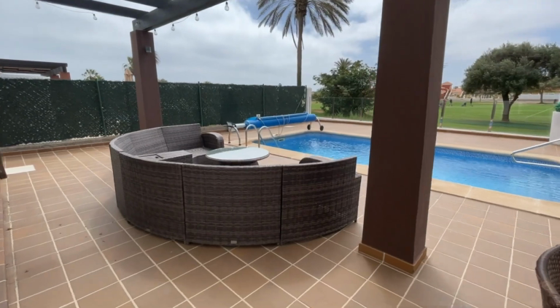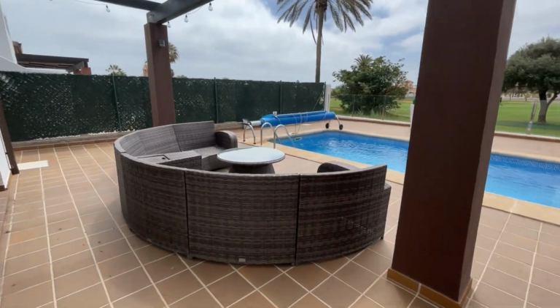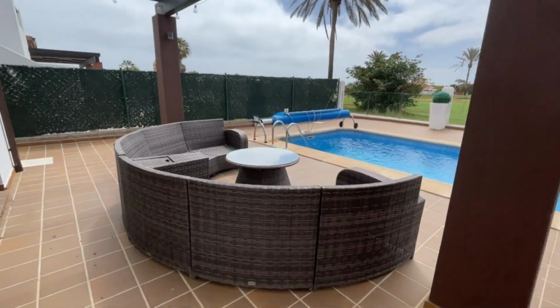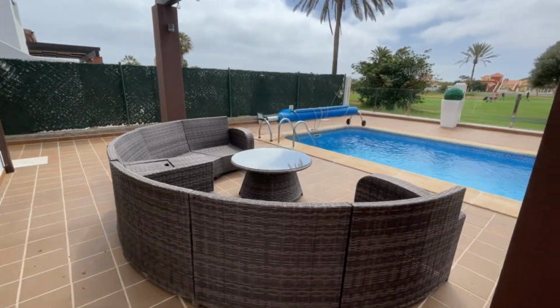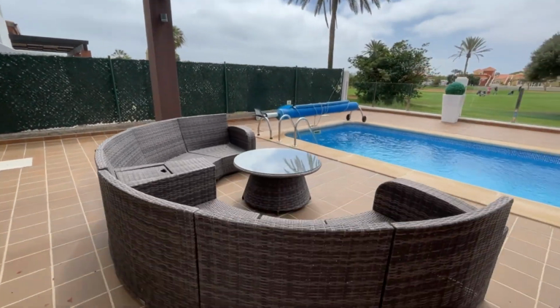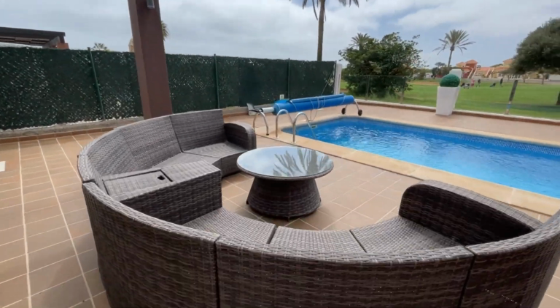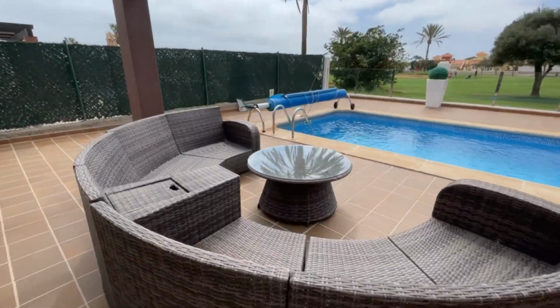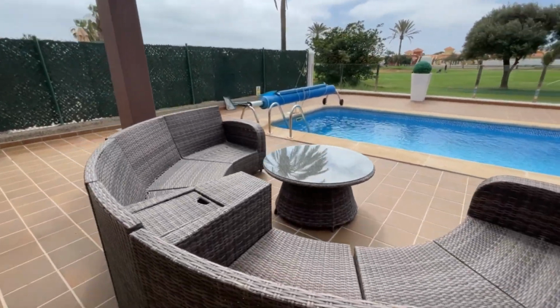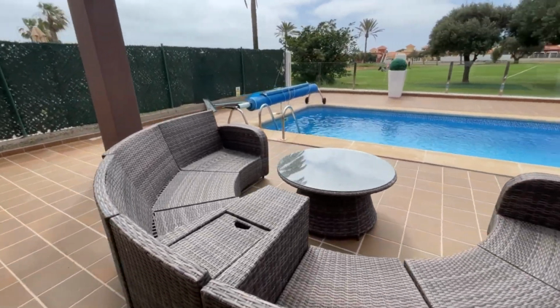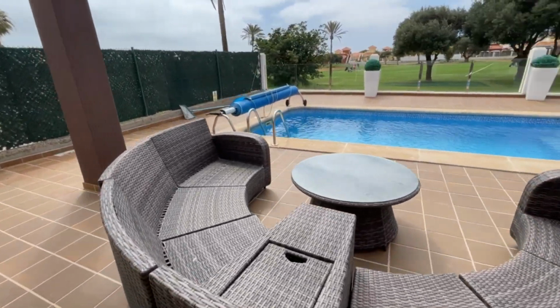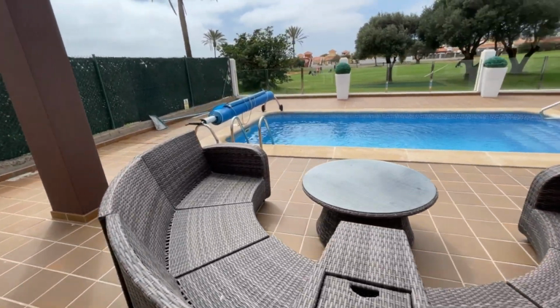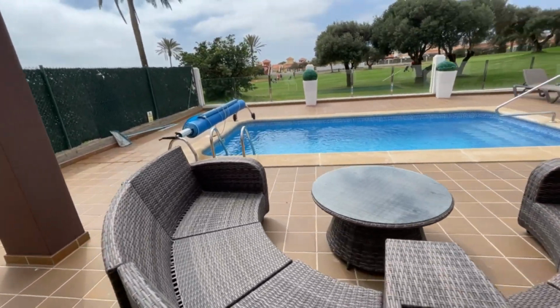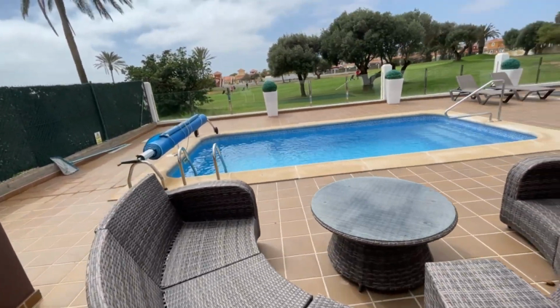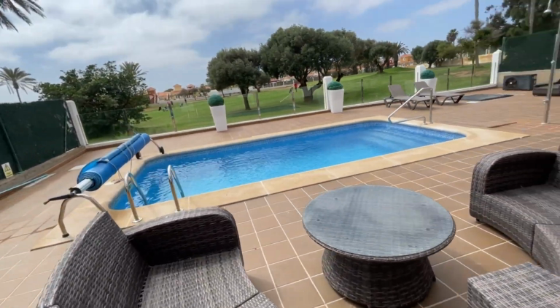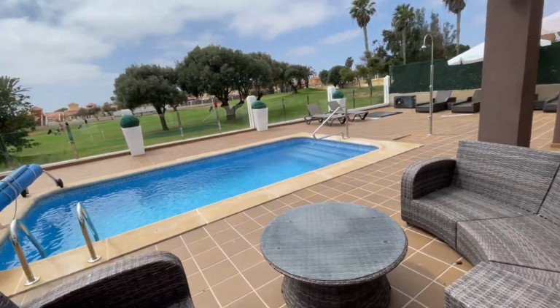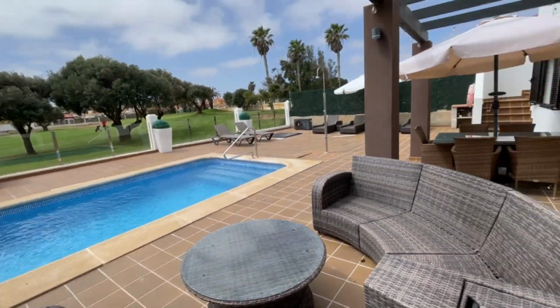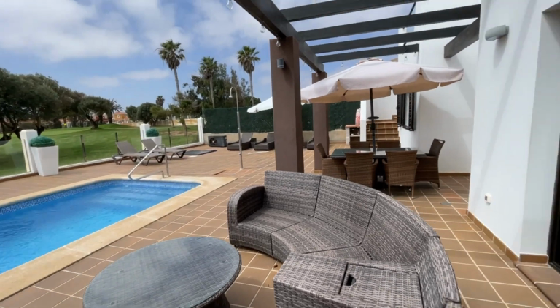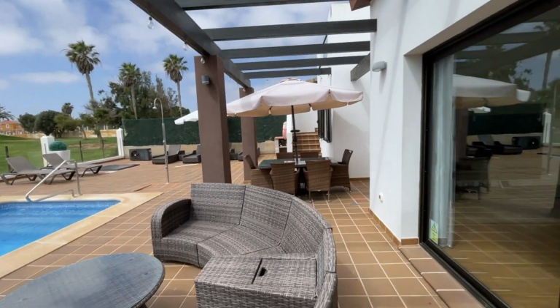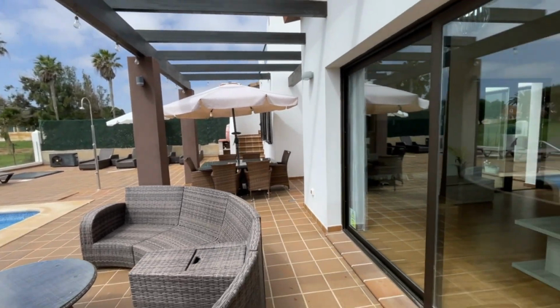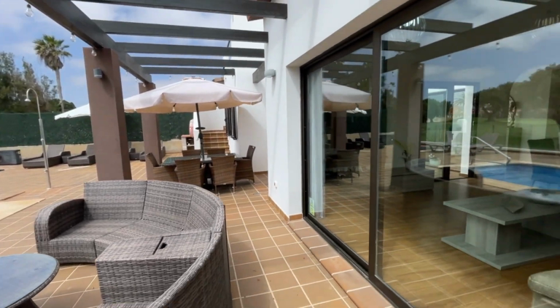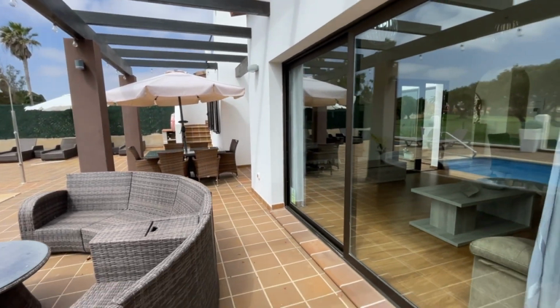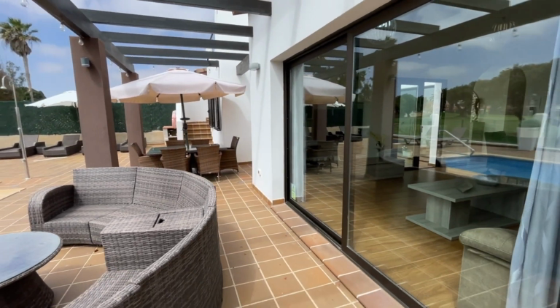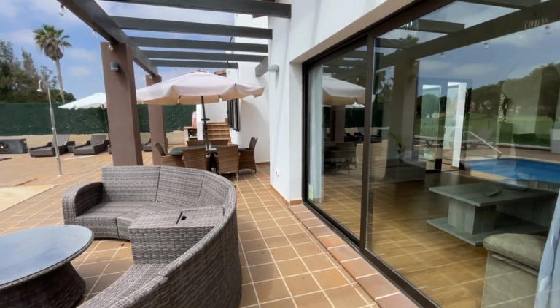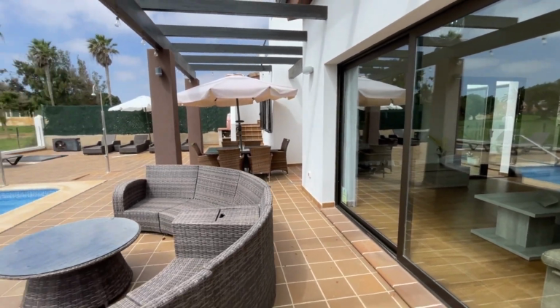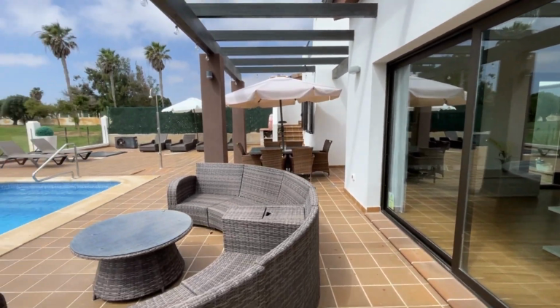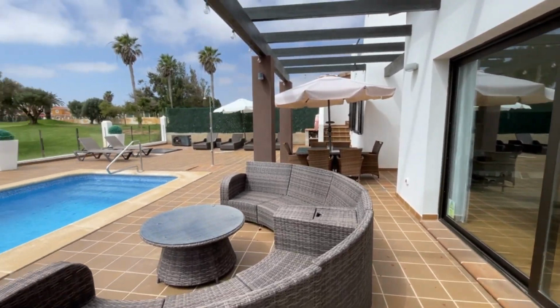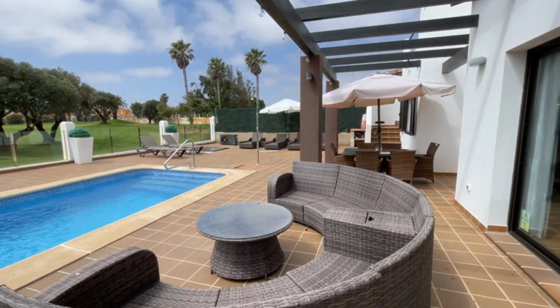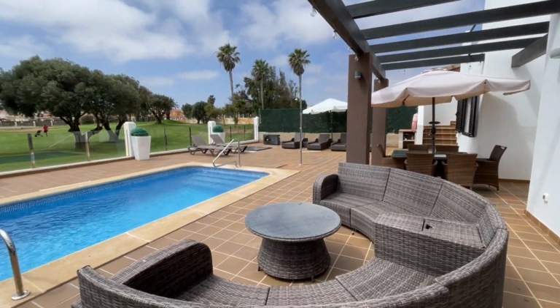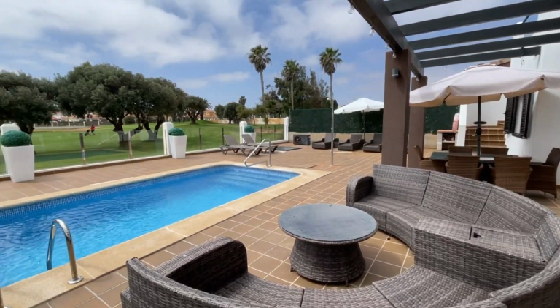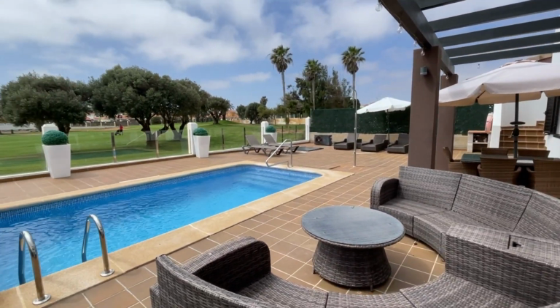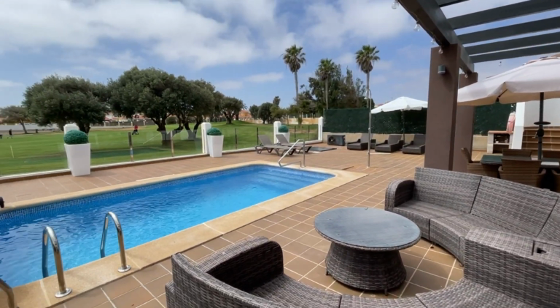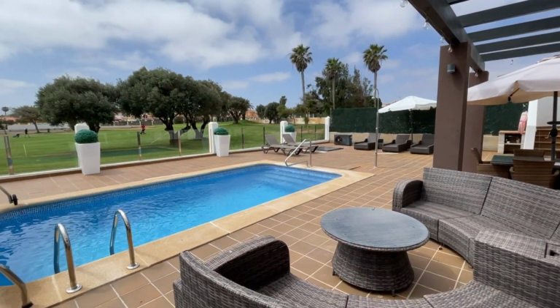Beautiful semi-circular sofa here and of course direct views out from your lounge. But let me take you back to the beginning.